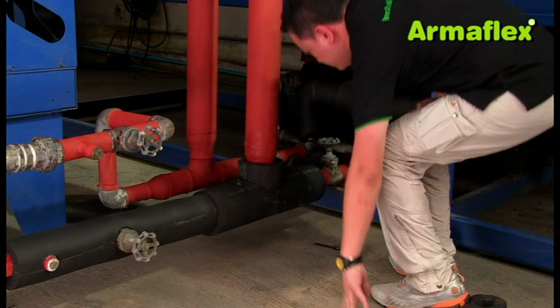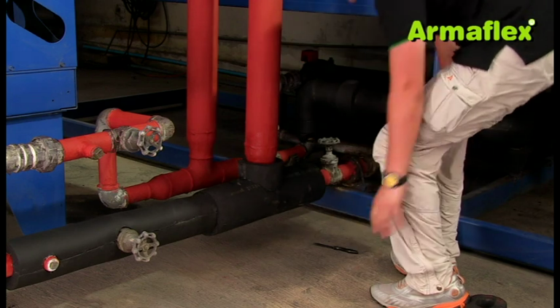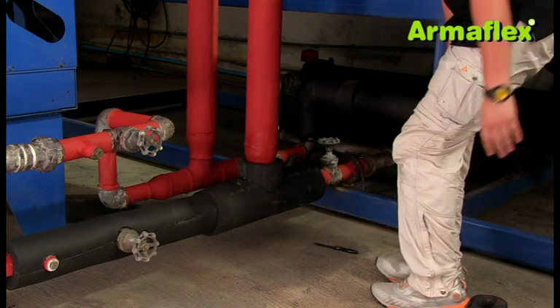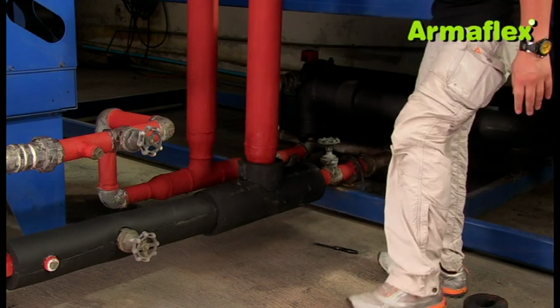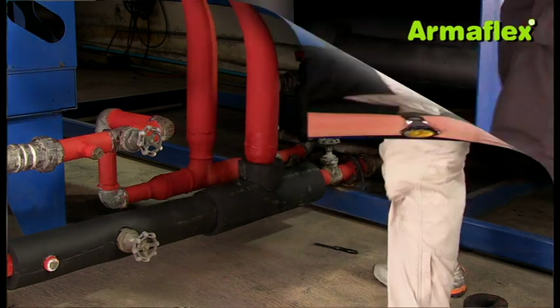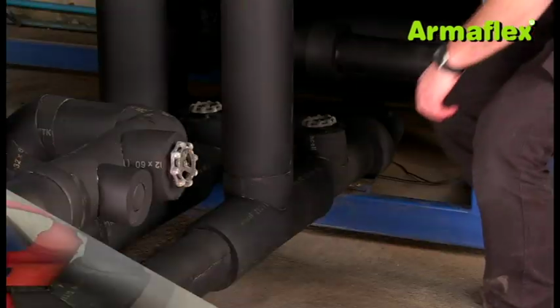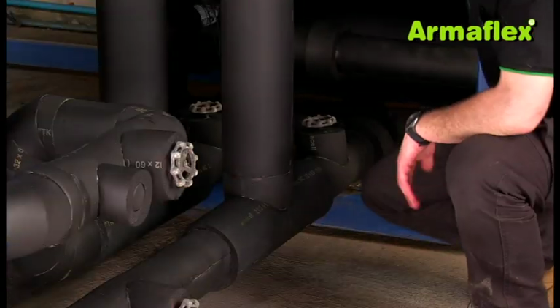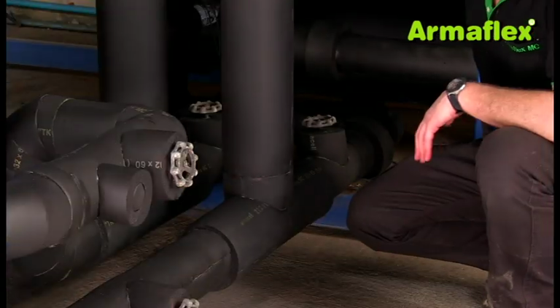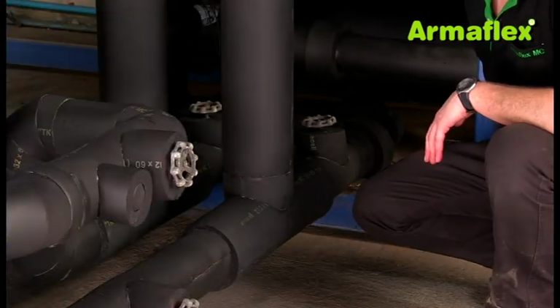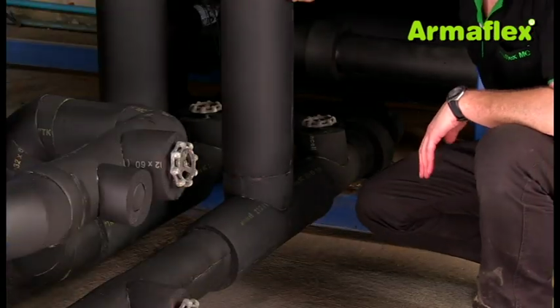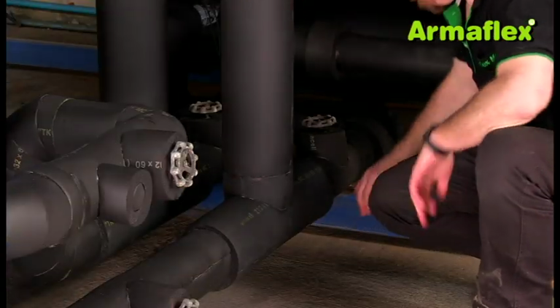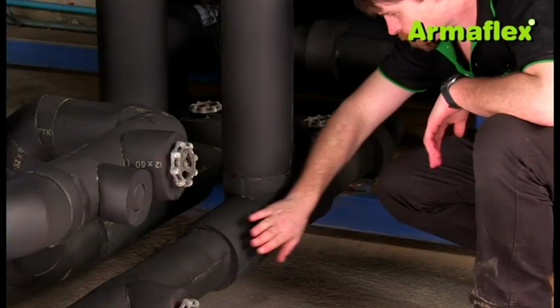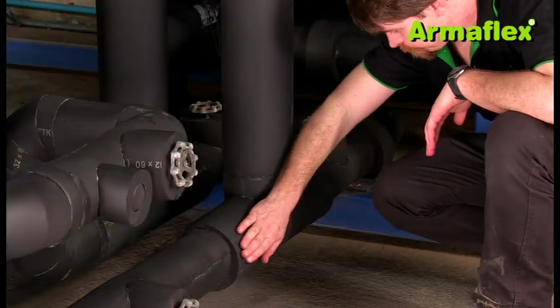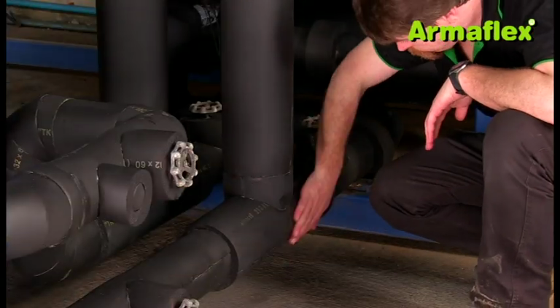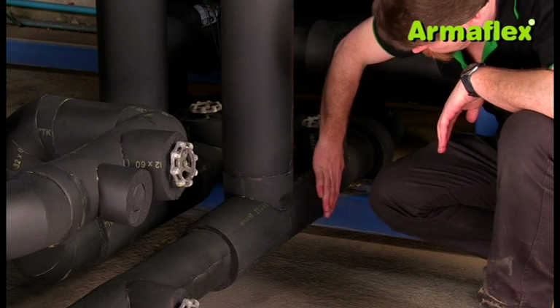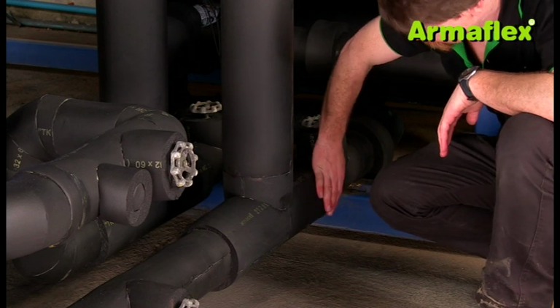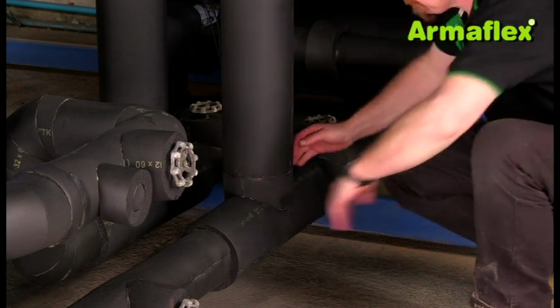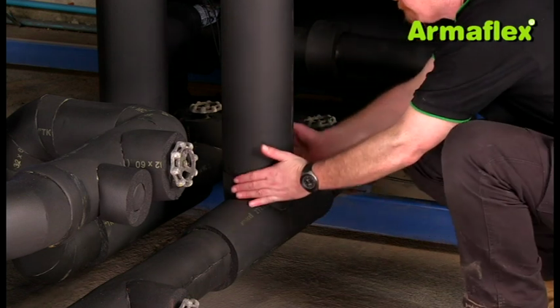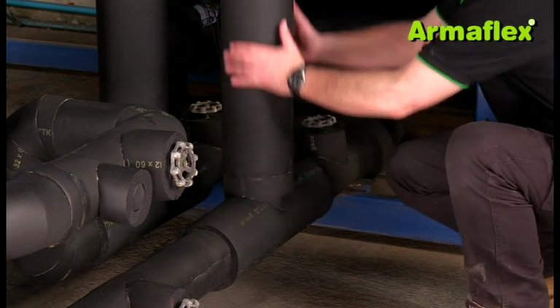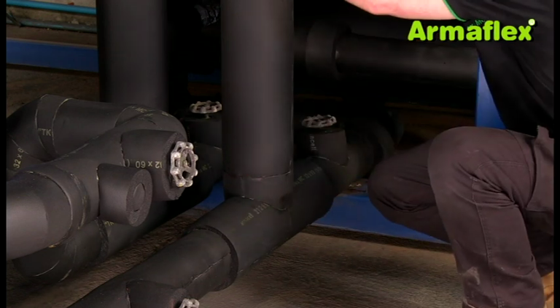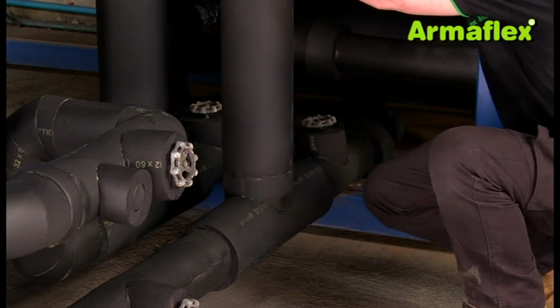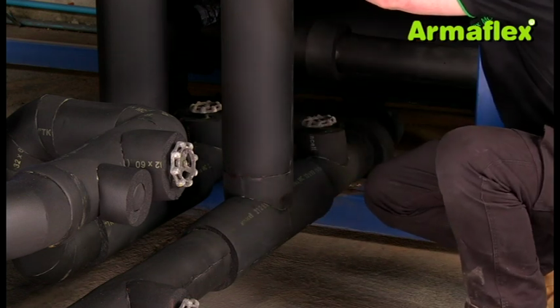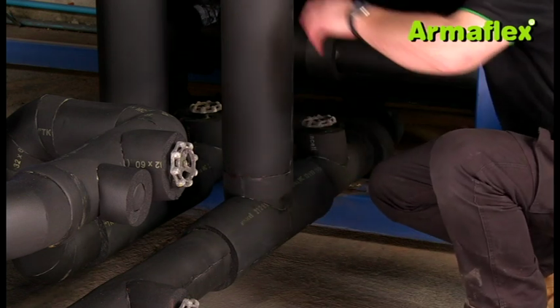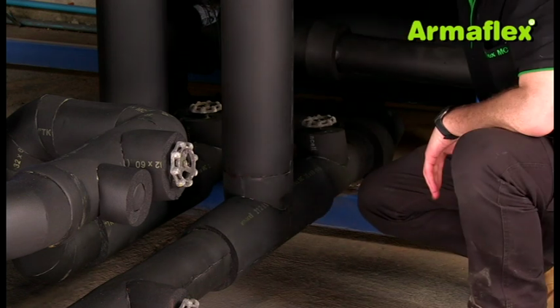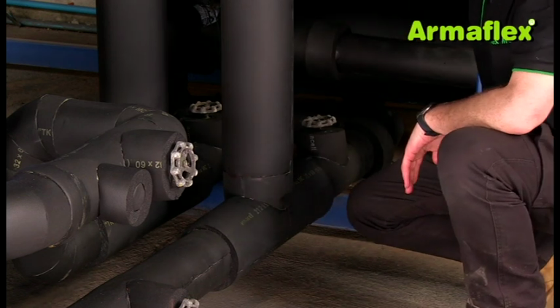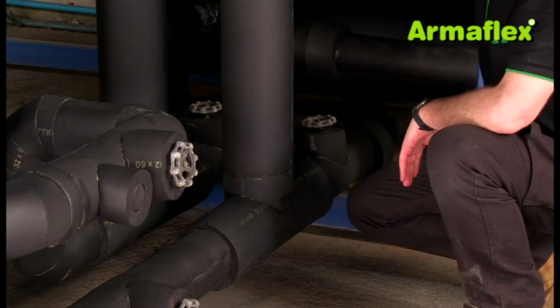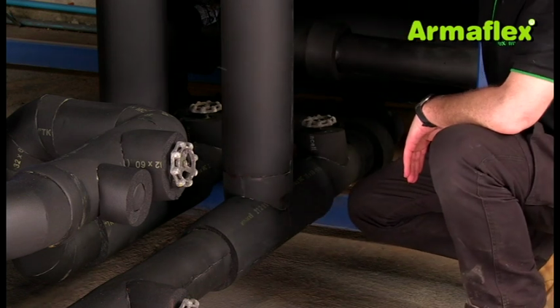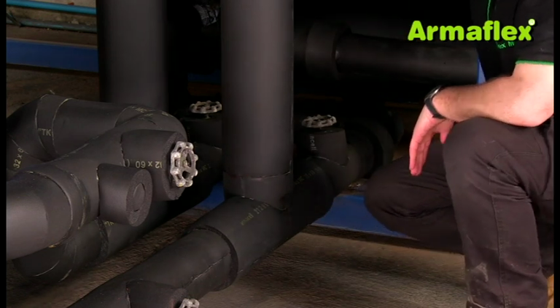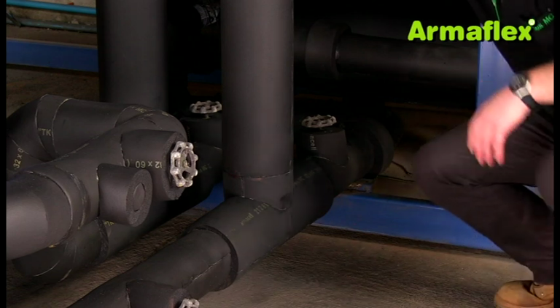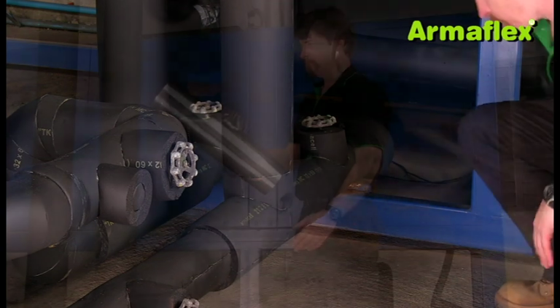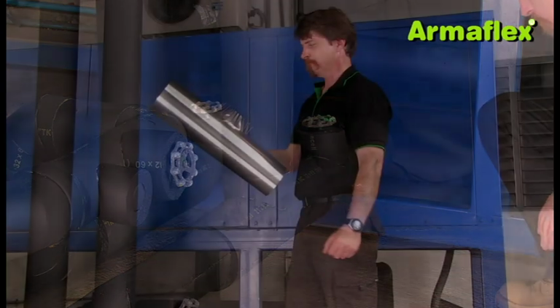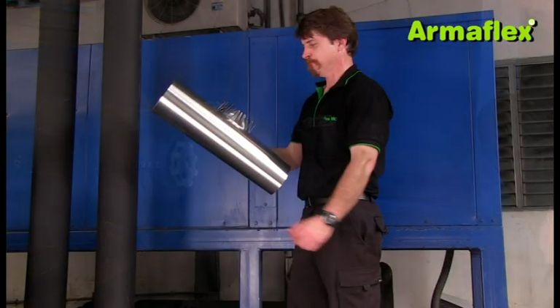The insulated T will then be fitted with ArmaFlex silver cladding. There are two methods for this. The first is to fabricate a horizontal and vertical section using two pieces of ArmaFlex silver sheet.